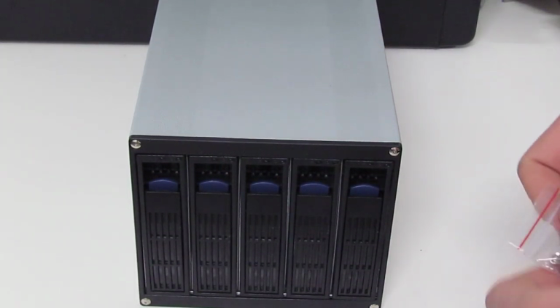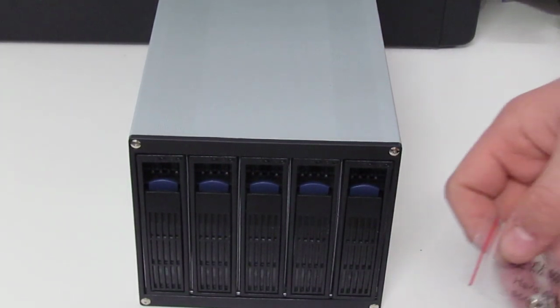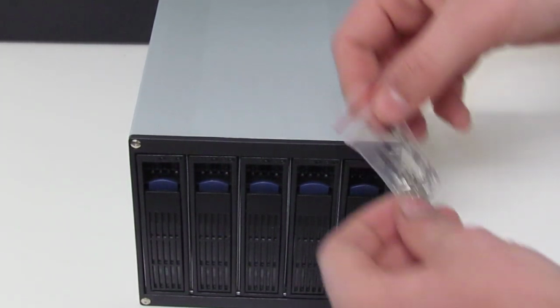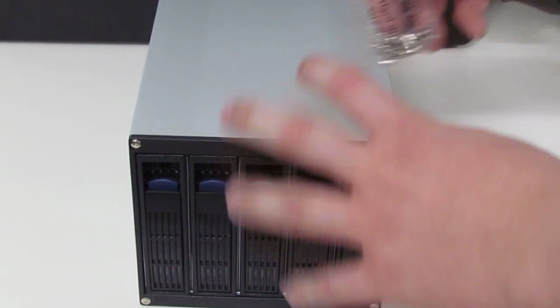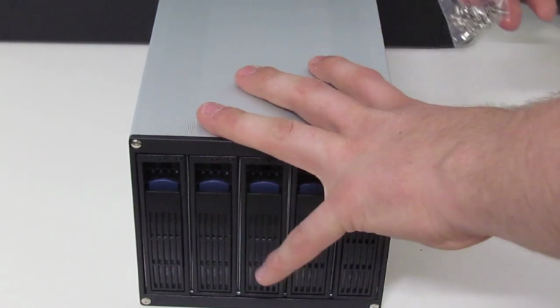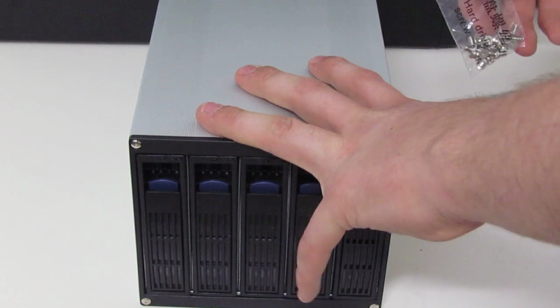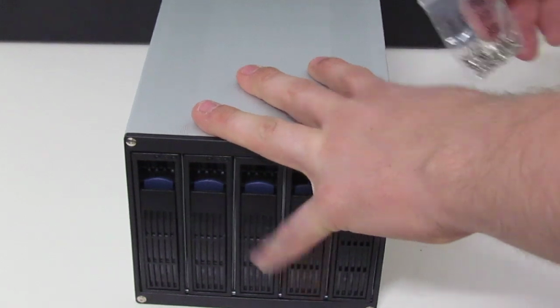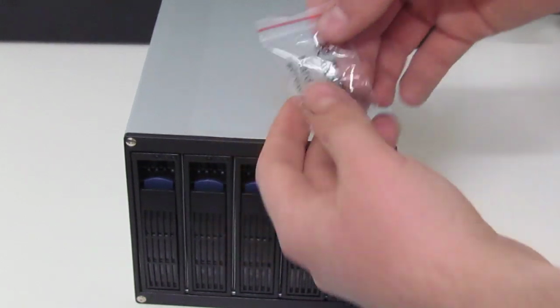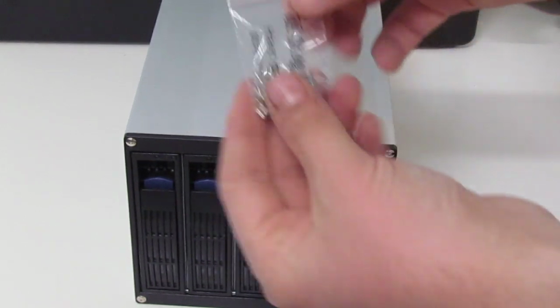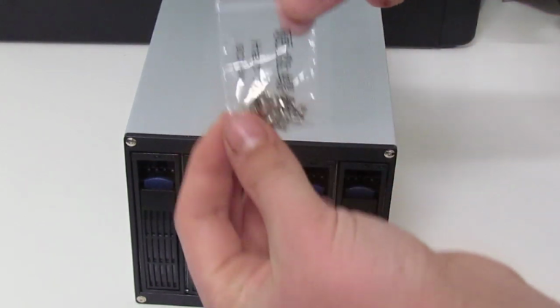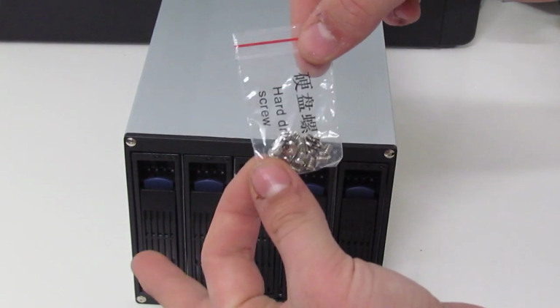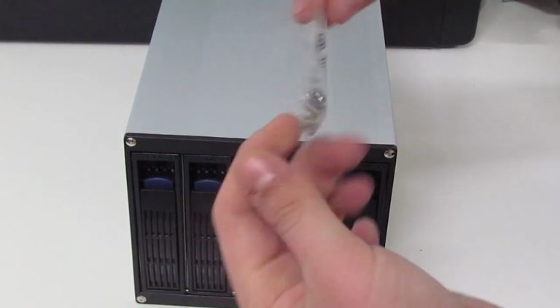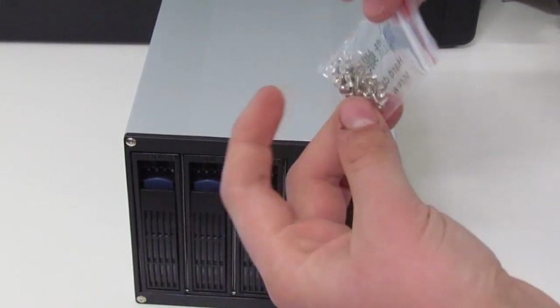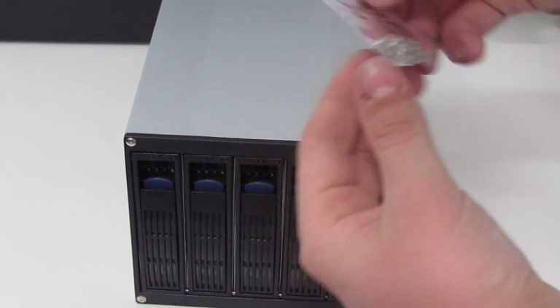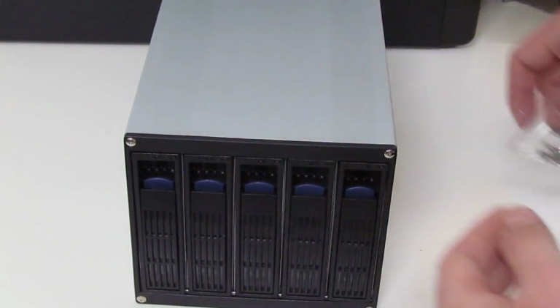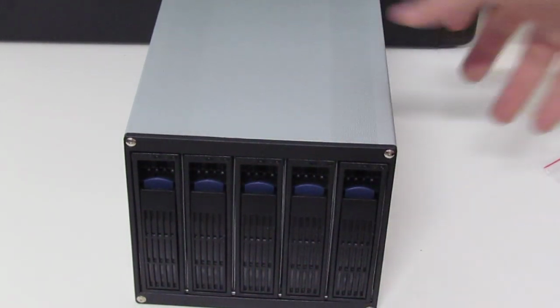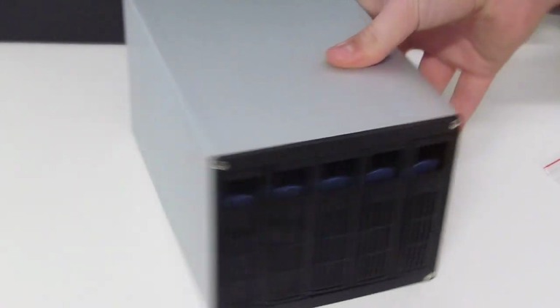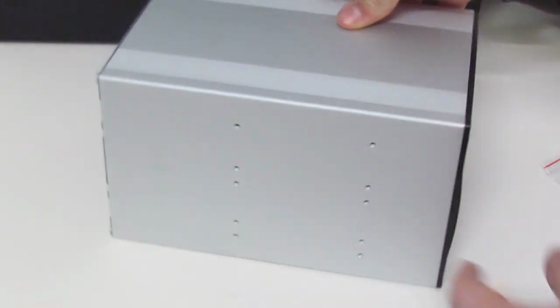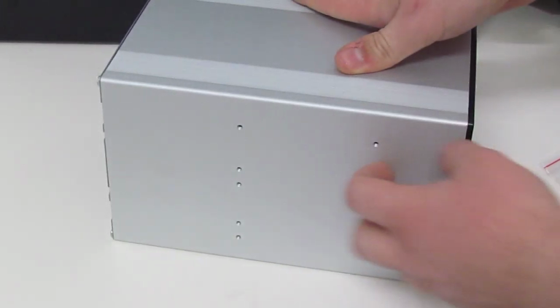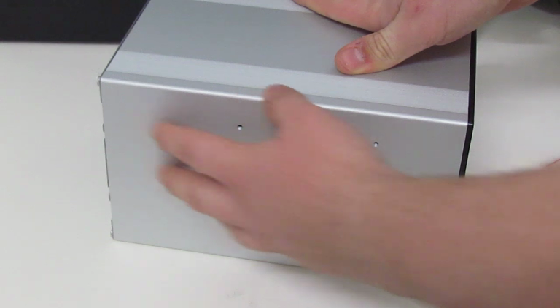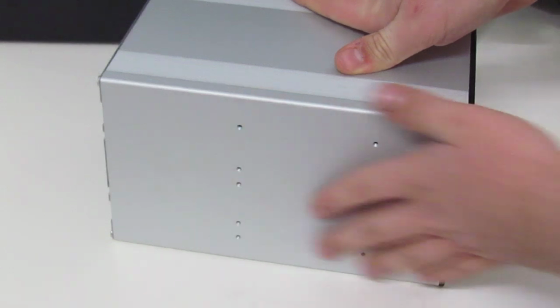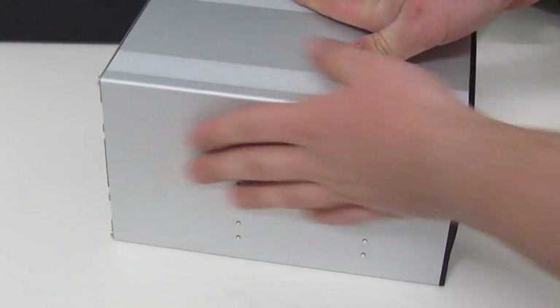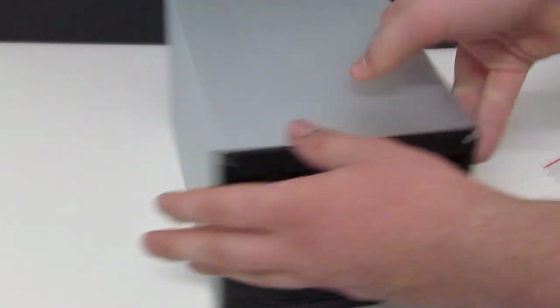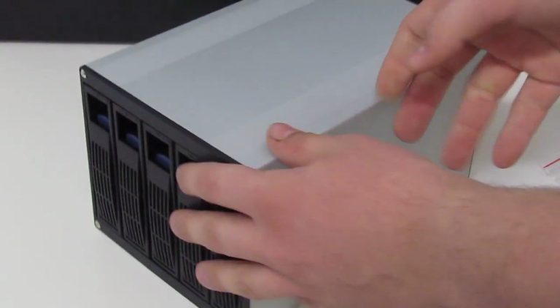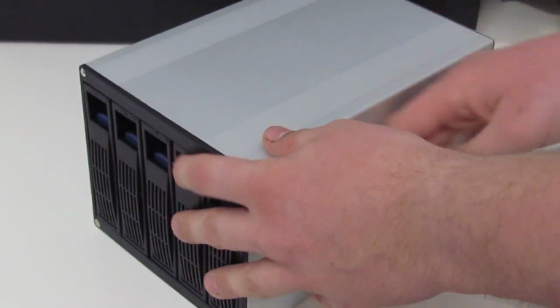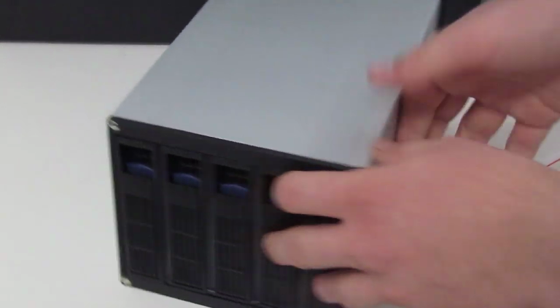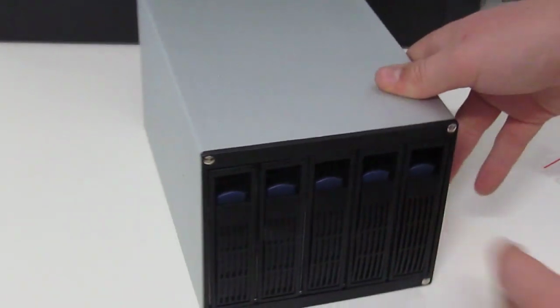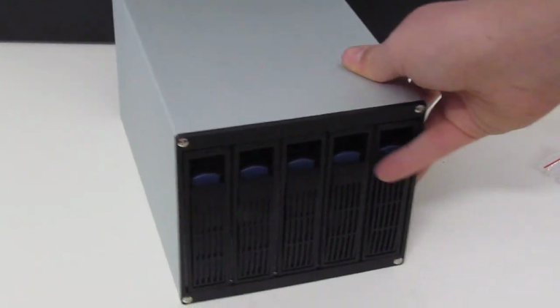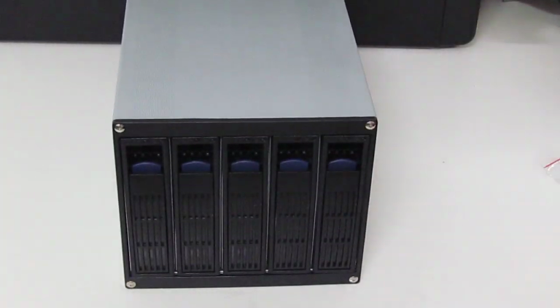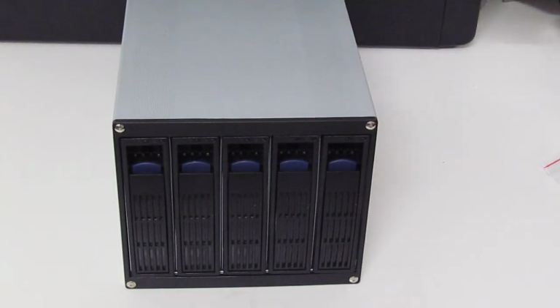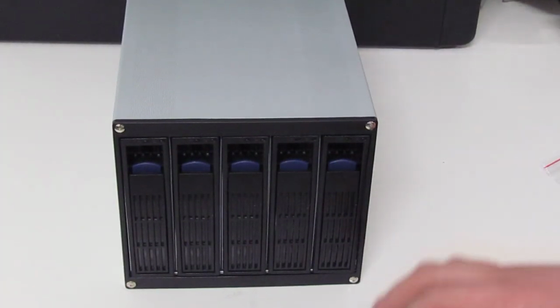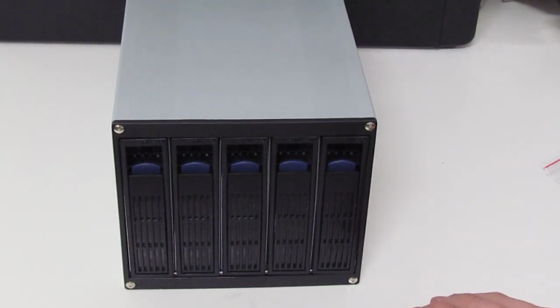In the package itself, we have the drive bay, of course, and we have our installation screws, which will screw into the side of the bays once you have adjusted your case accordingly.